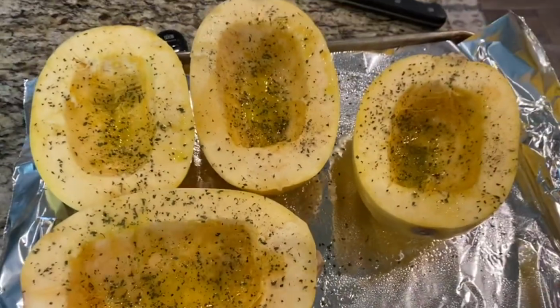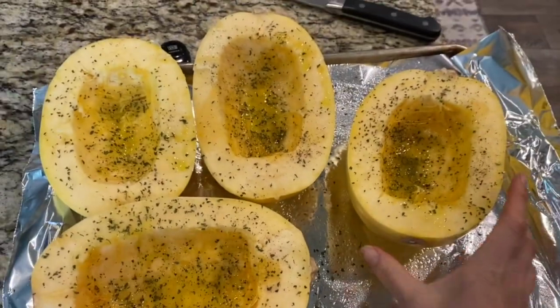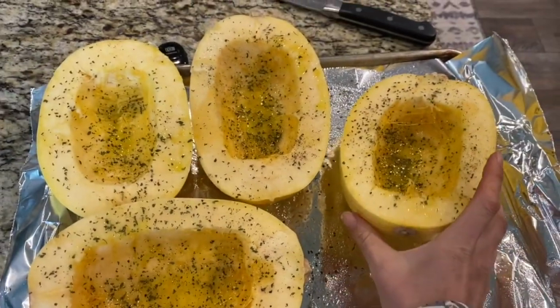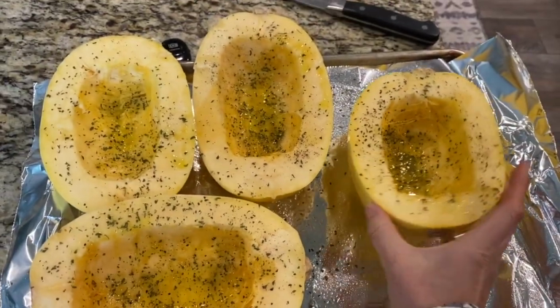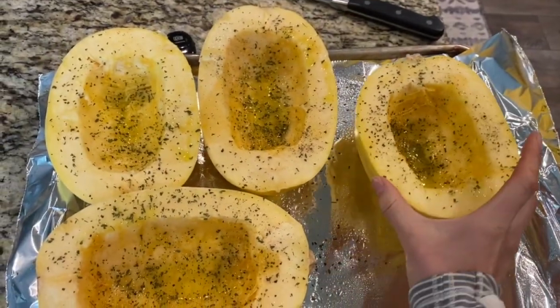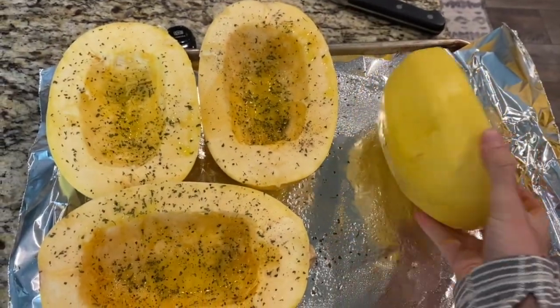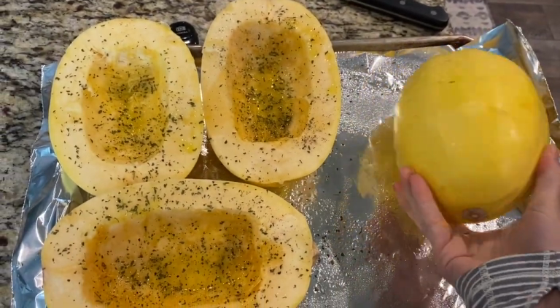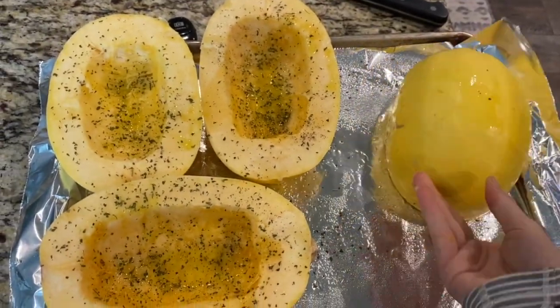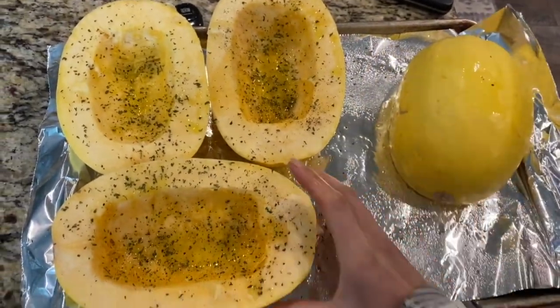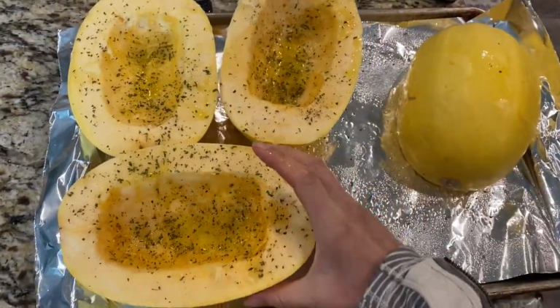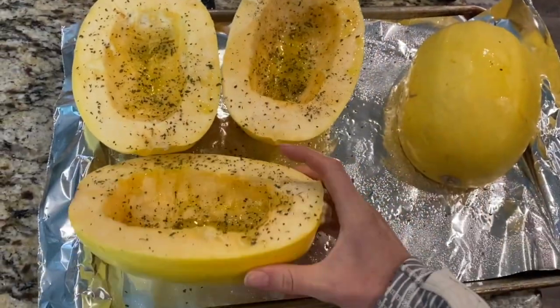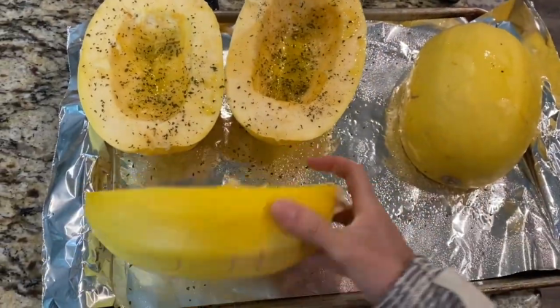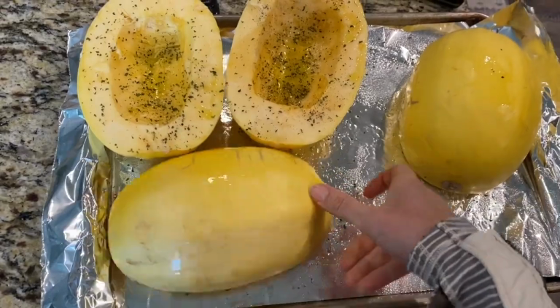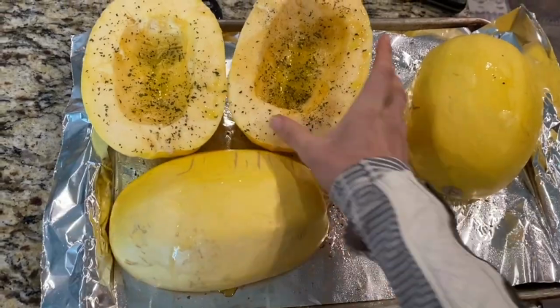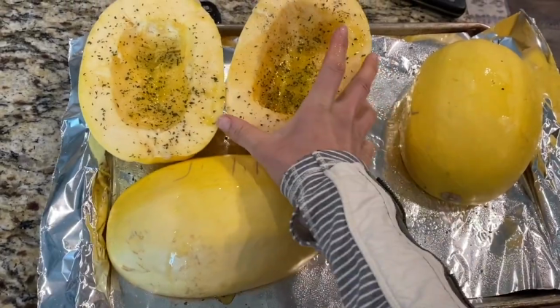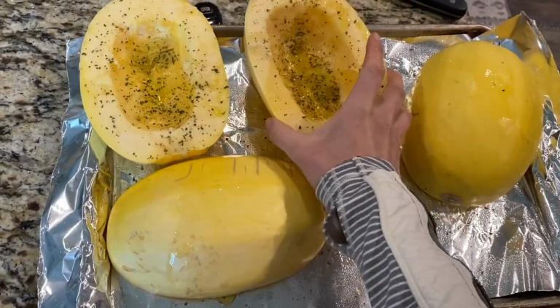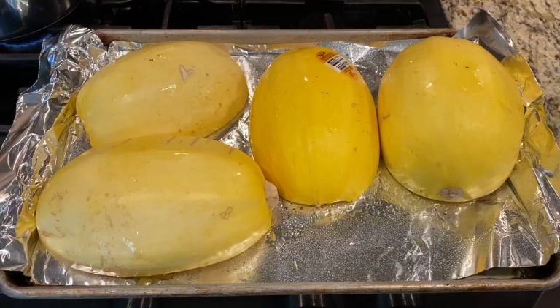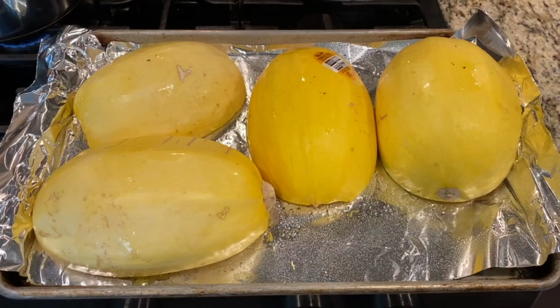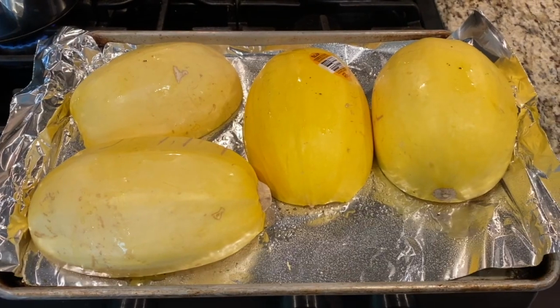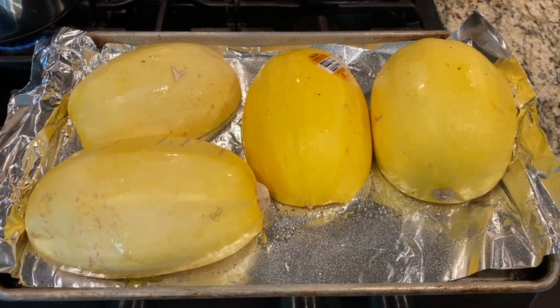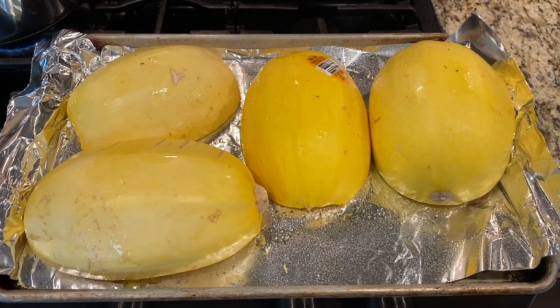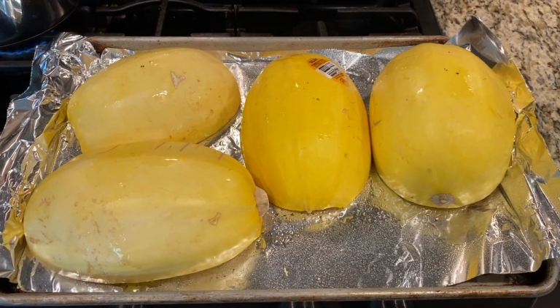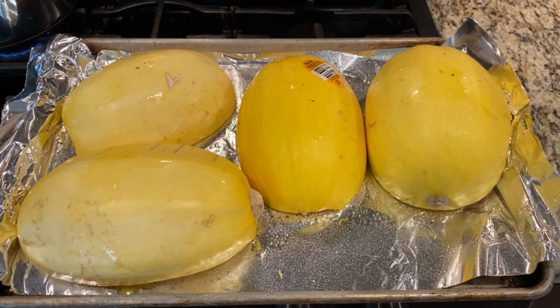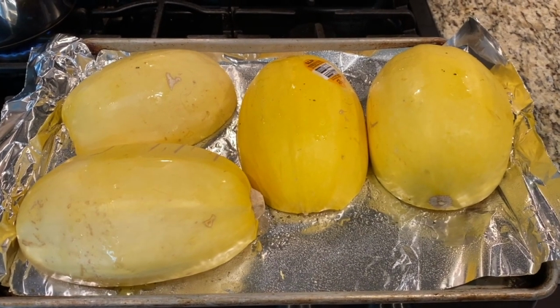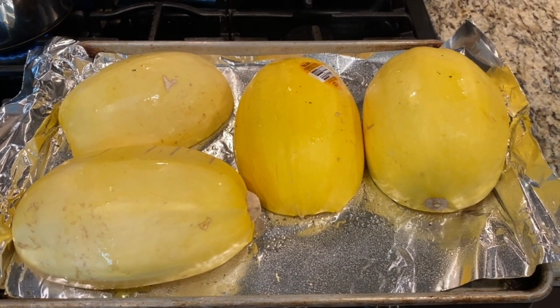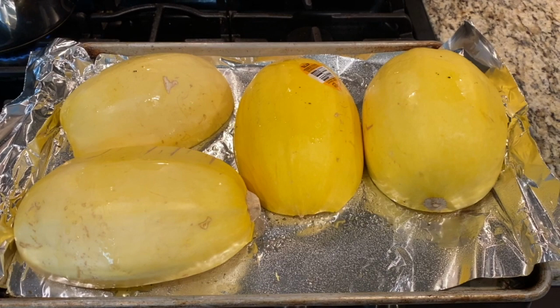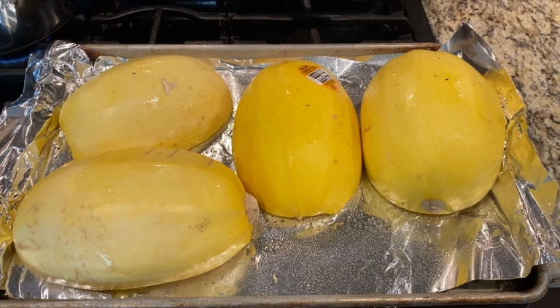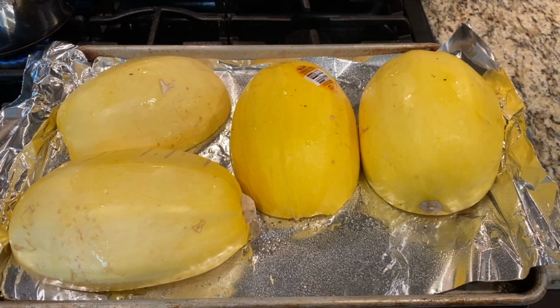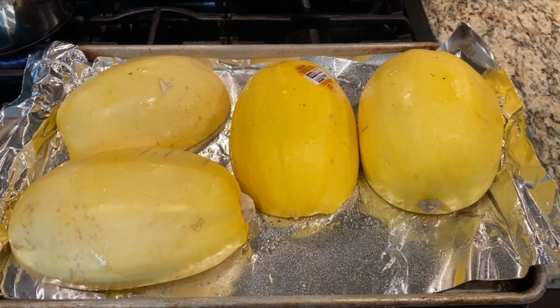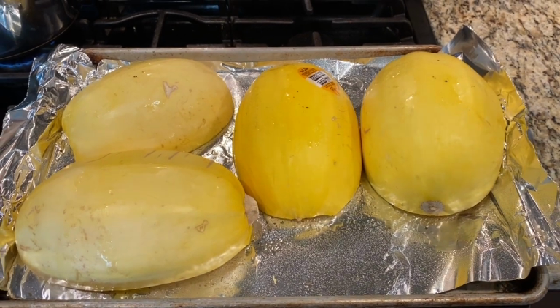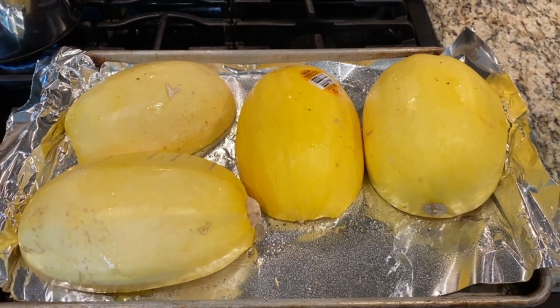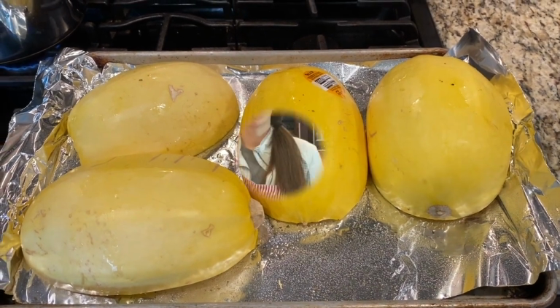Then just take them and flip them over and then we roast them in the oven. Spaghetti squash will go into the oven like this in a 350 degree oven for about 40 minutes.